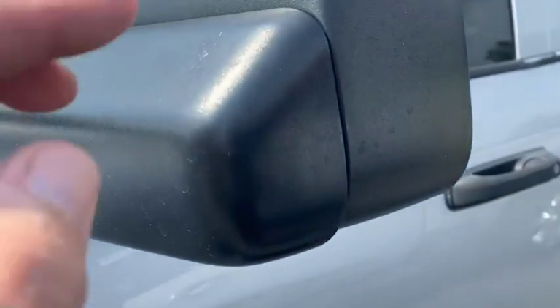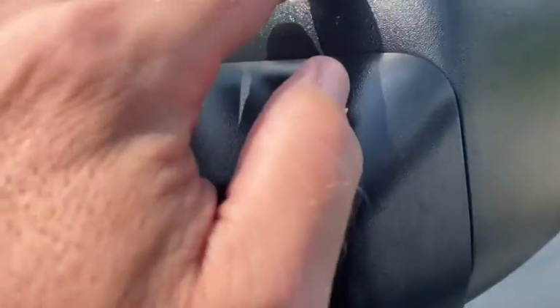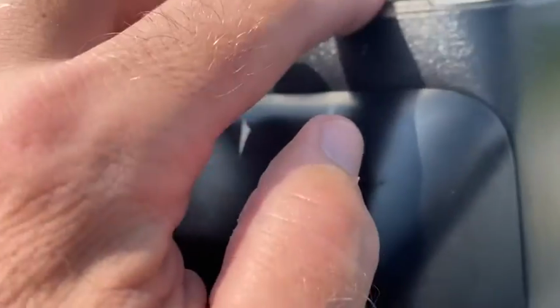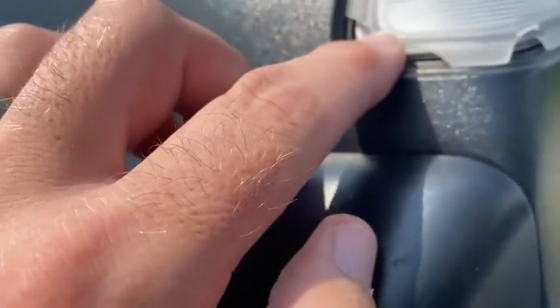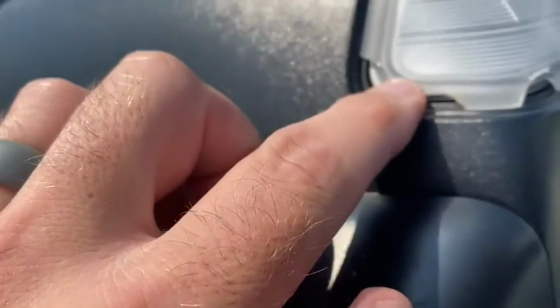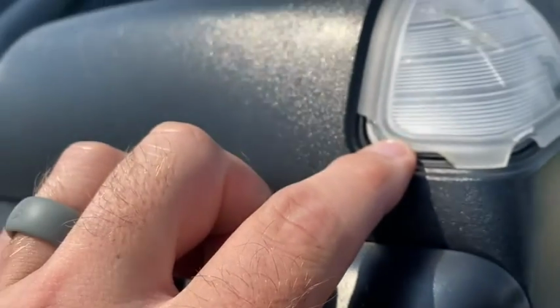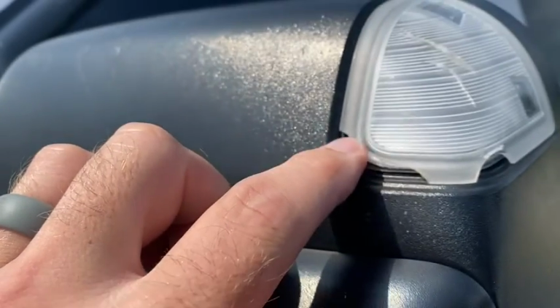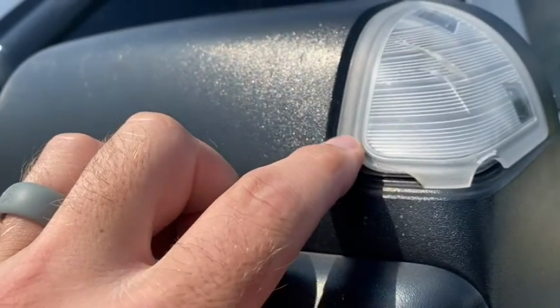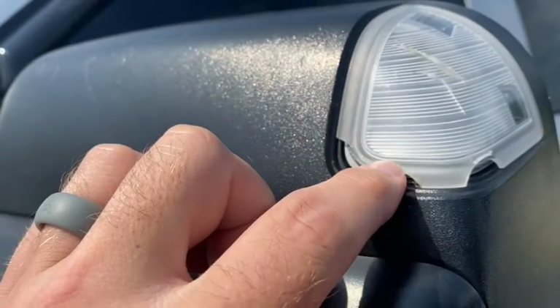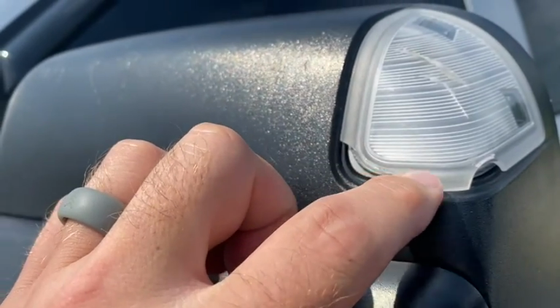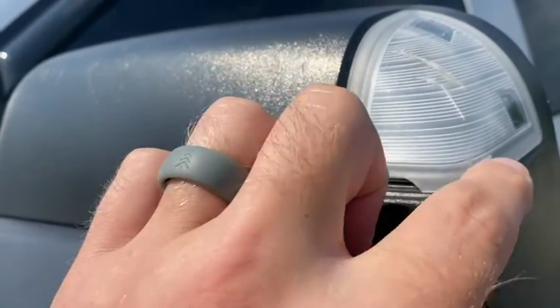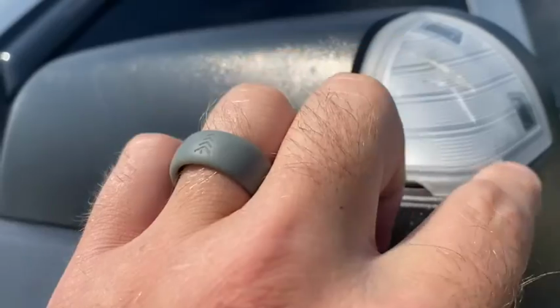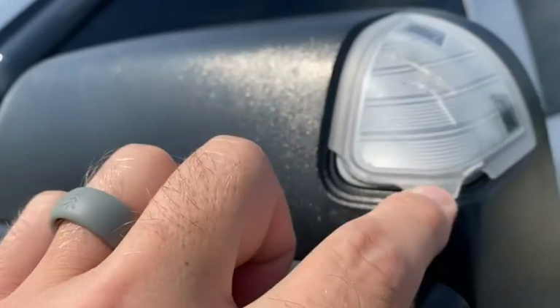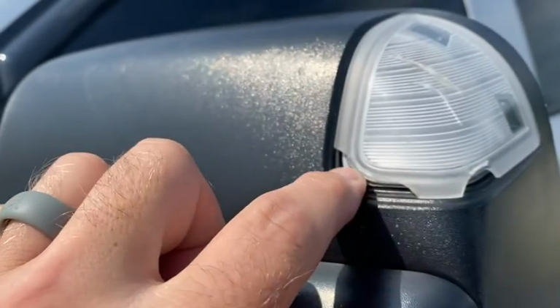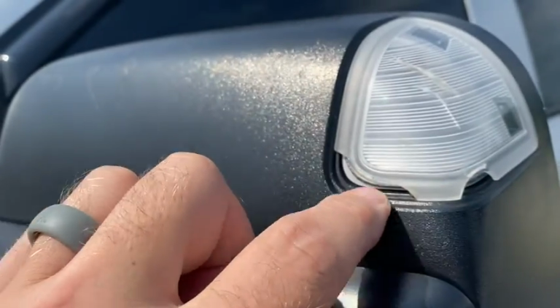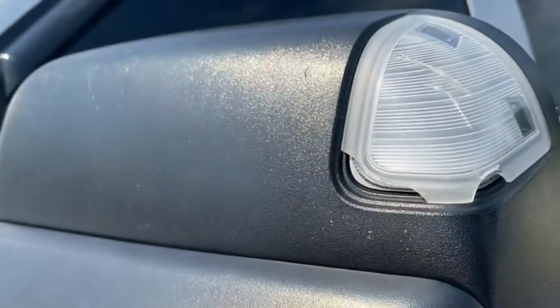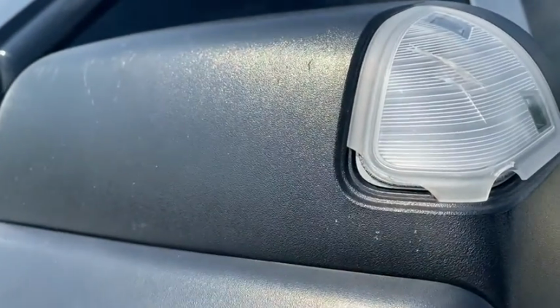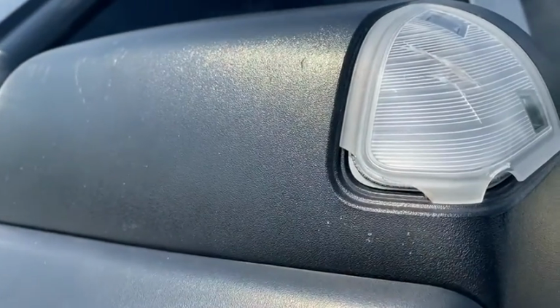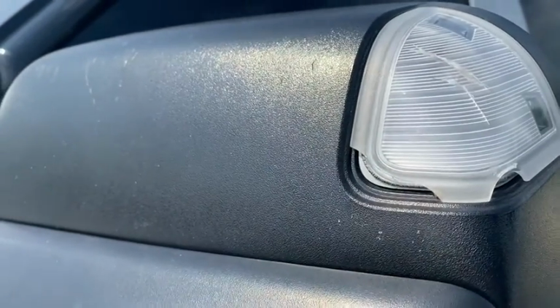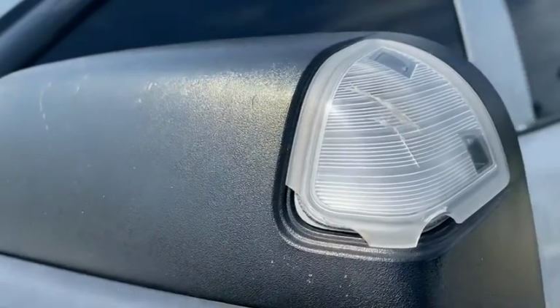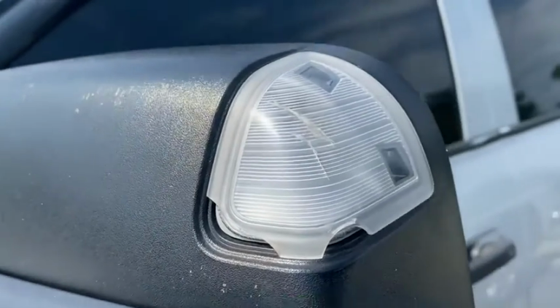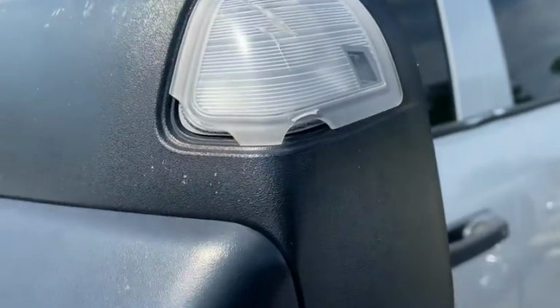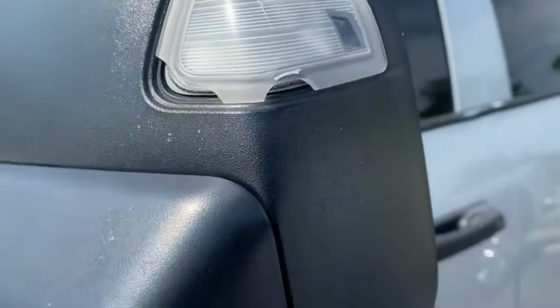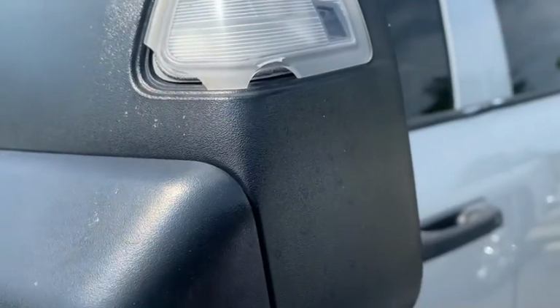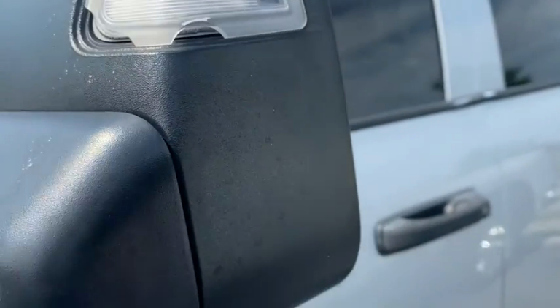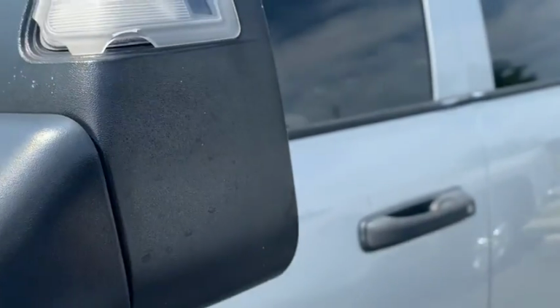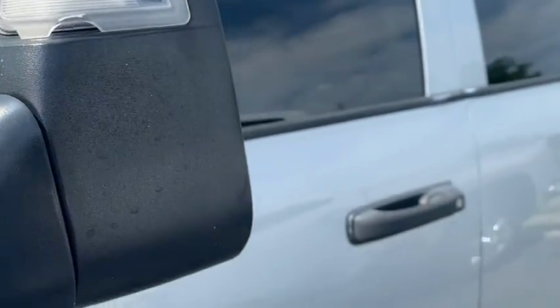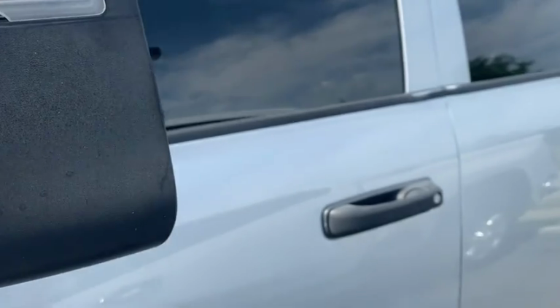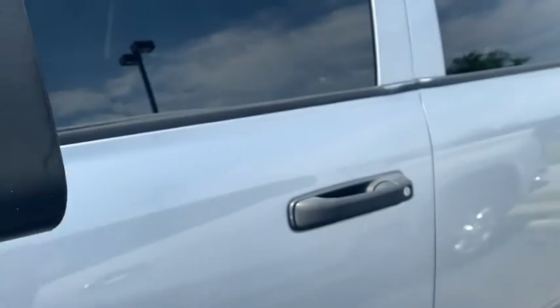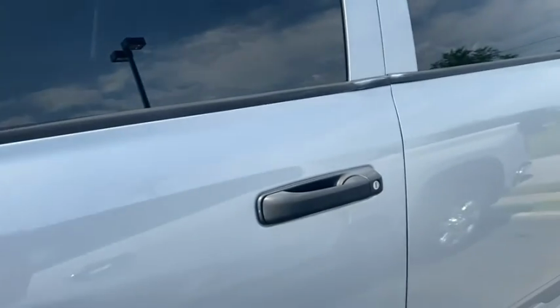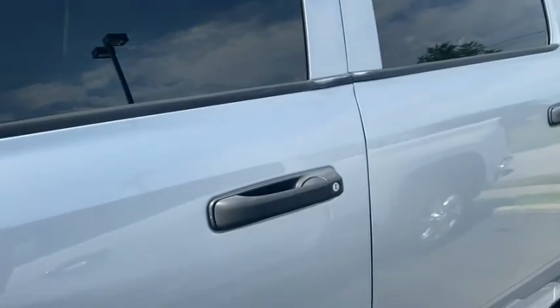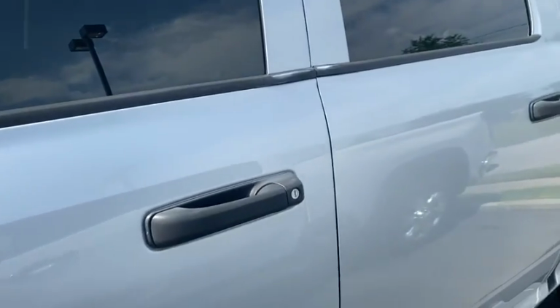Not seeing any kind of scratches or dings on this side of the truck. A little spot on the mirror where the little lens is kind of cracked, but other than that don't see anything here.